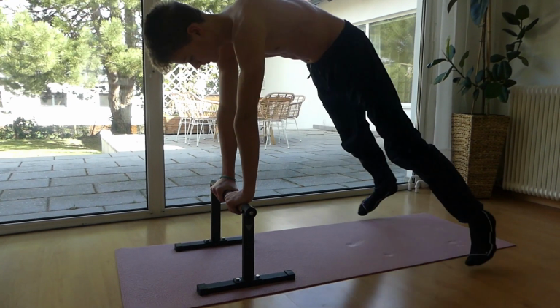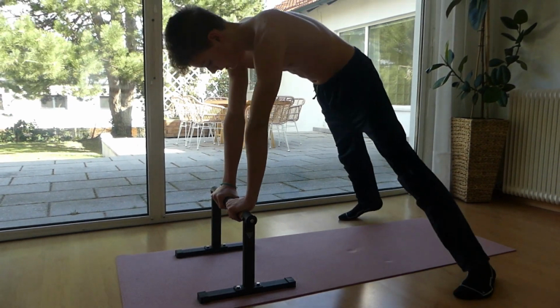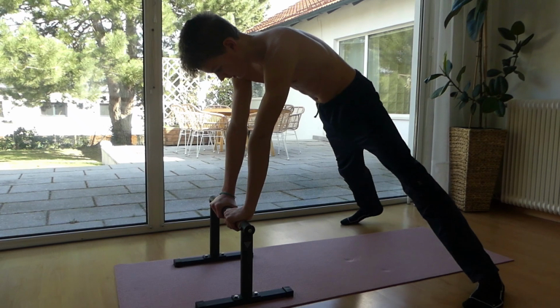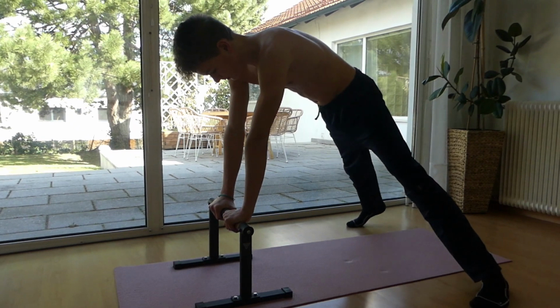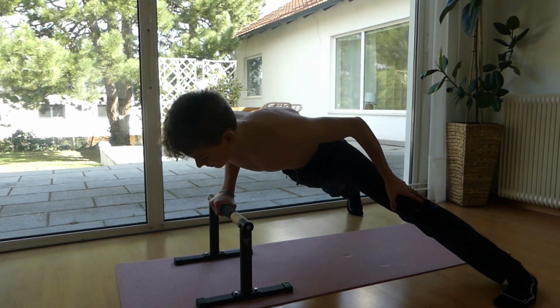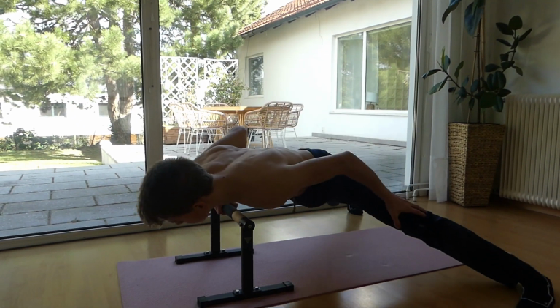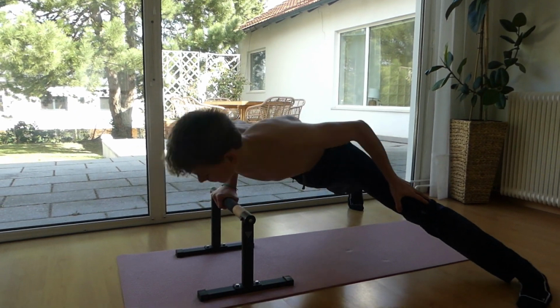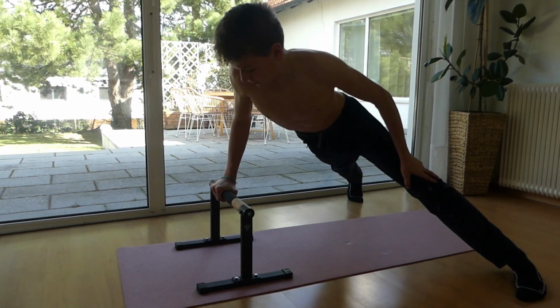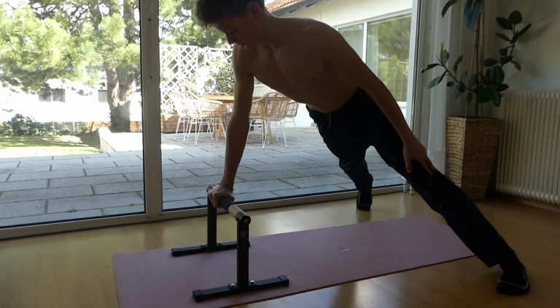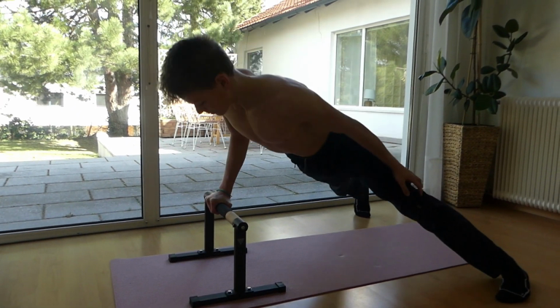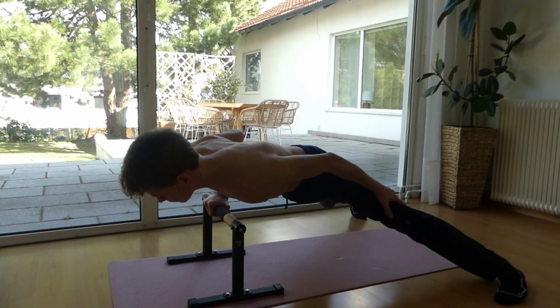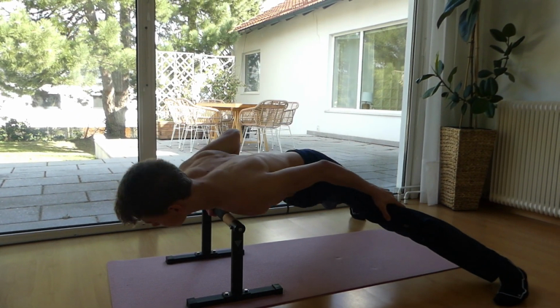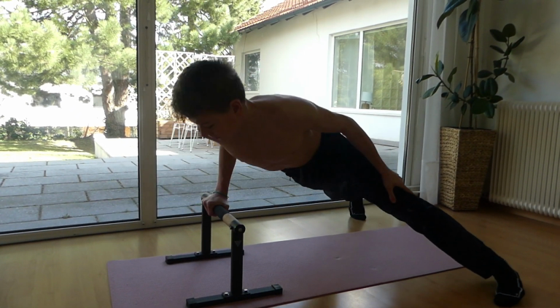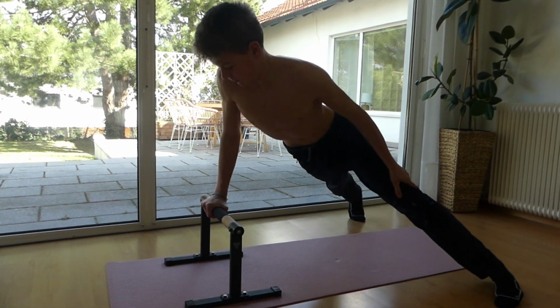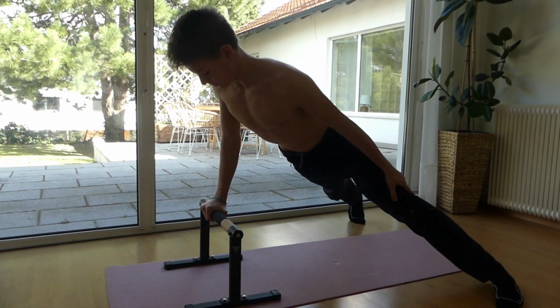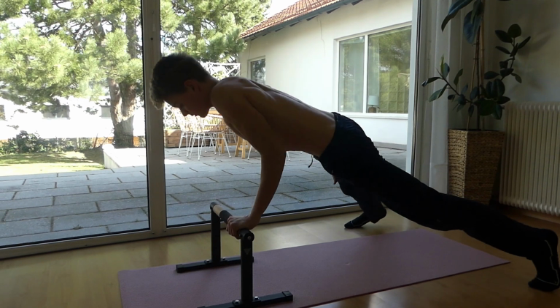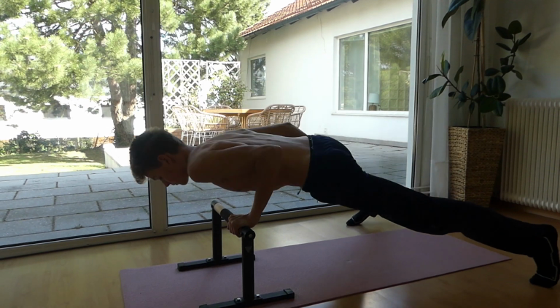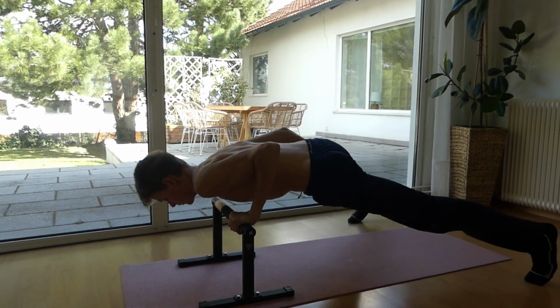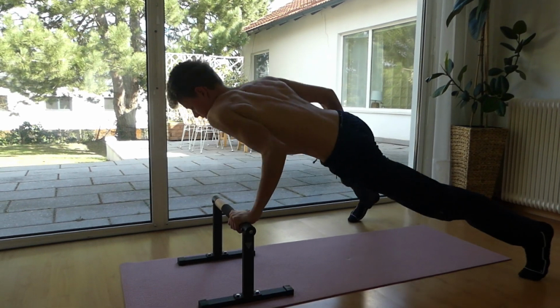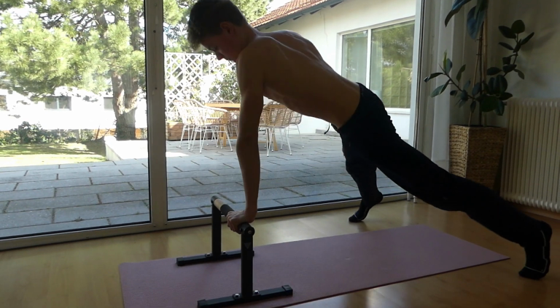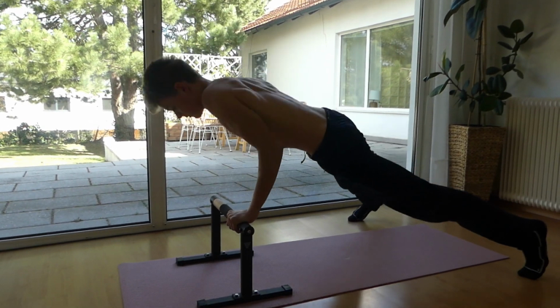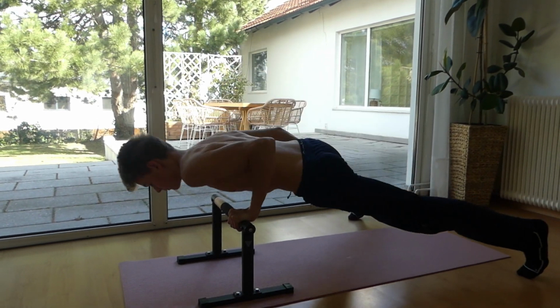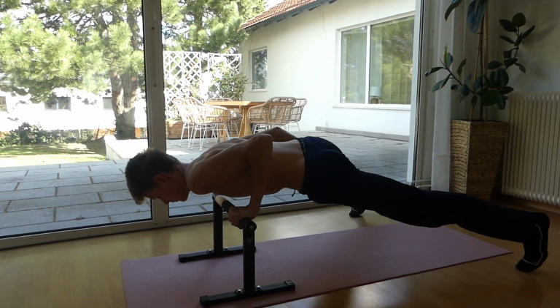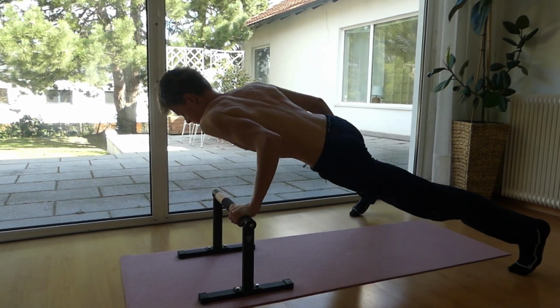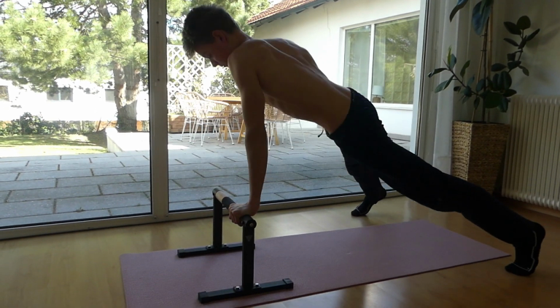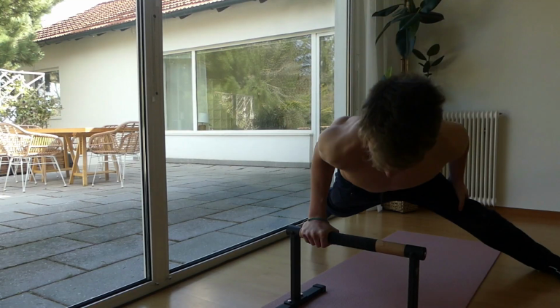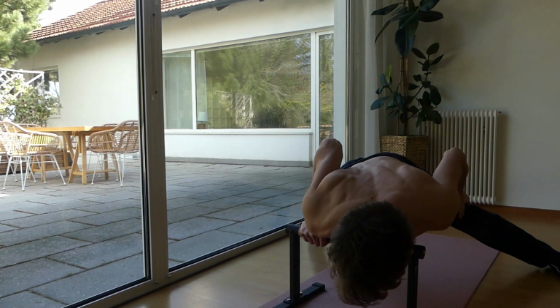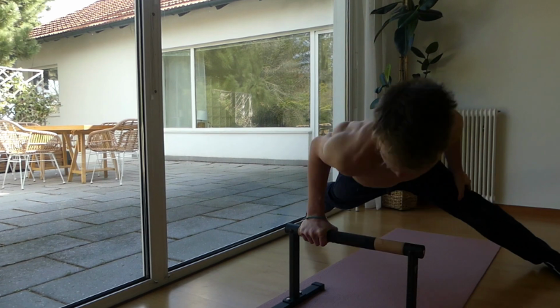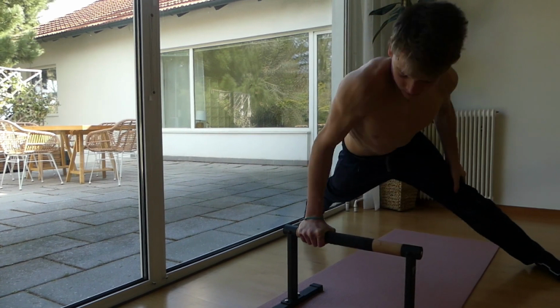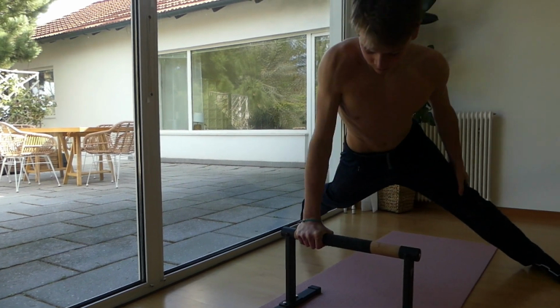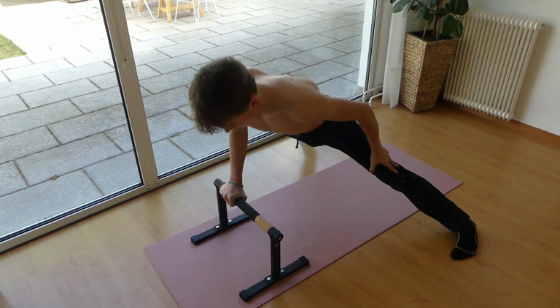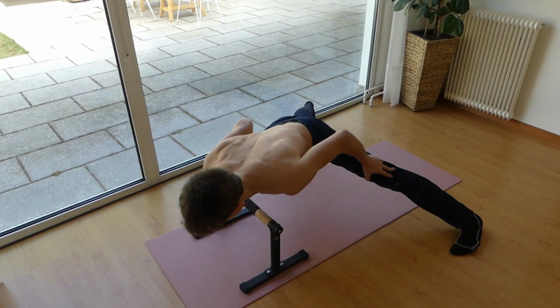Incline one-arm push-ups are a great exercise to help you build up the strength you need for the one-arm push-up, because they're a bit easier. If they get too easy, you can always decrease the height or already try out a full one-arm push-up.